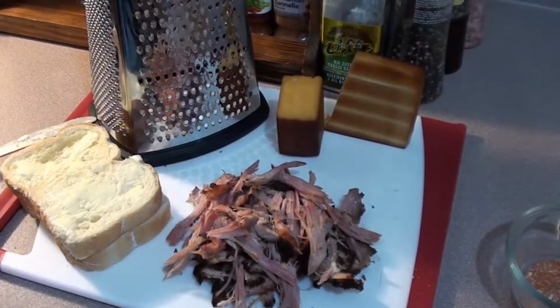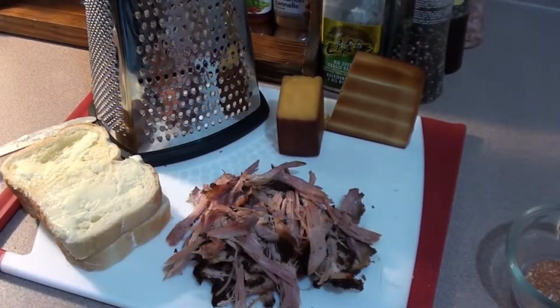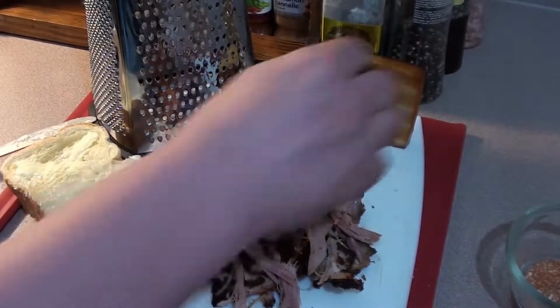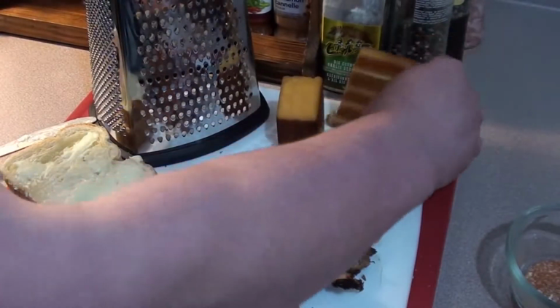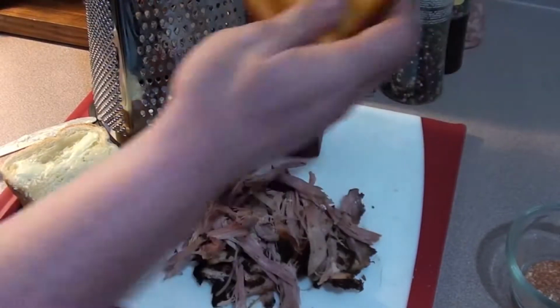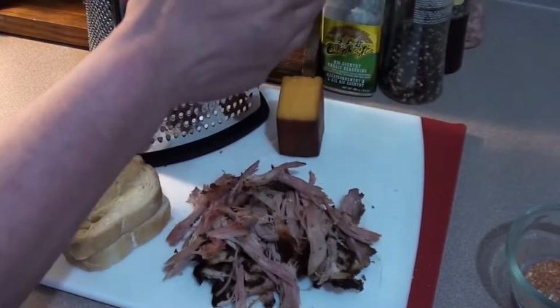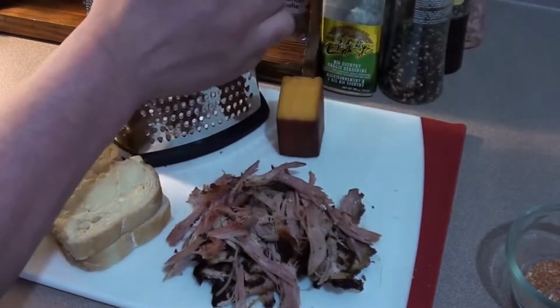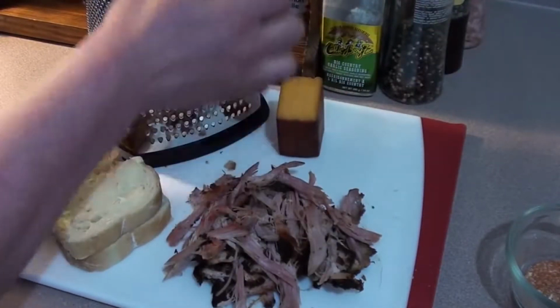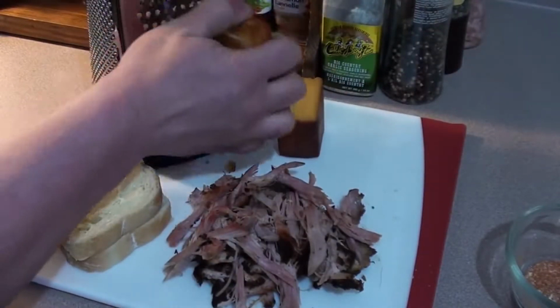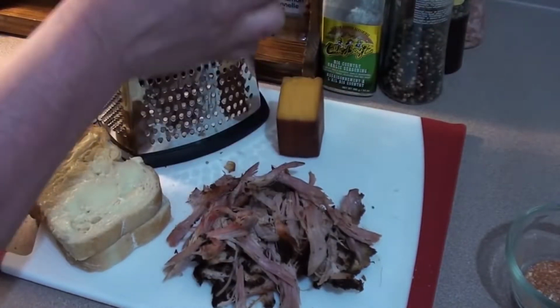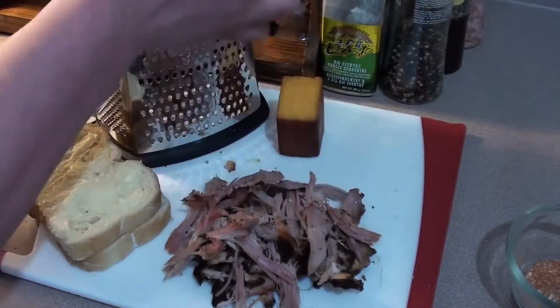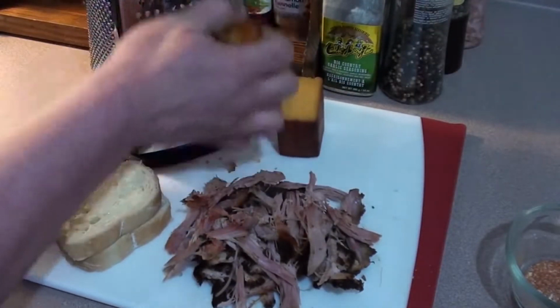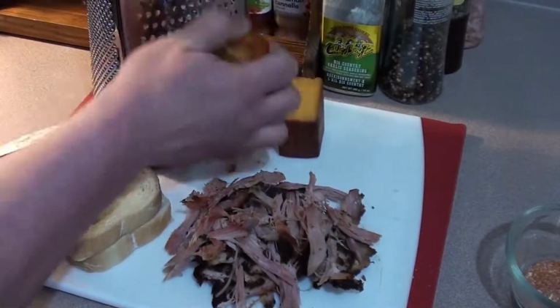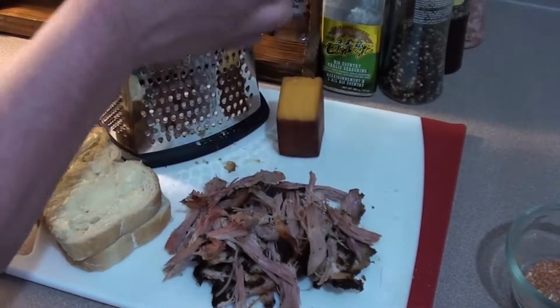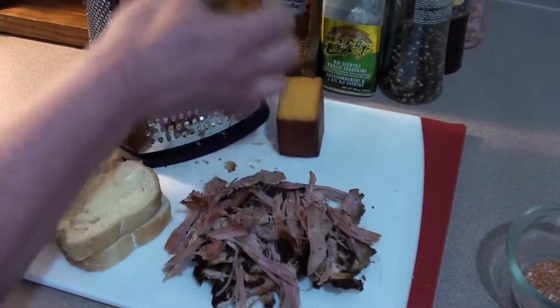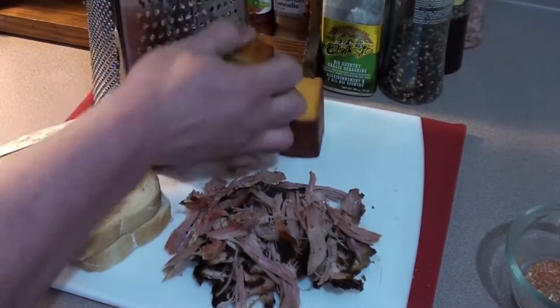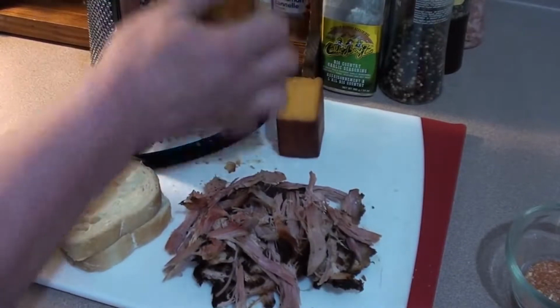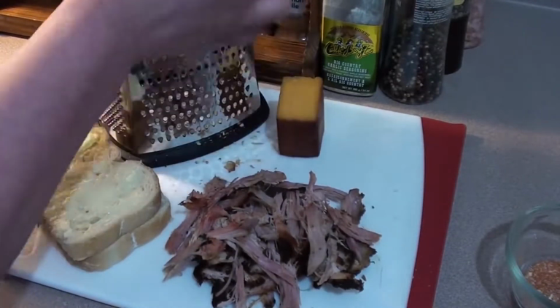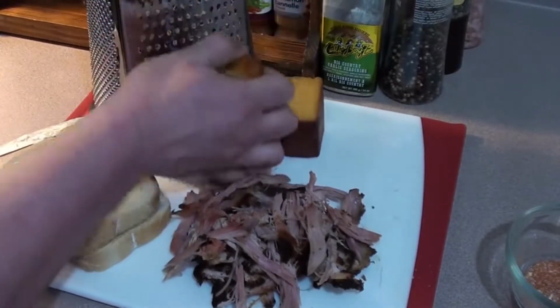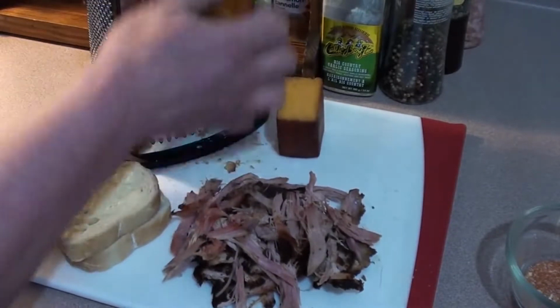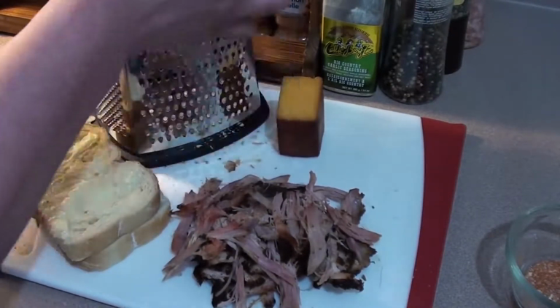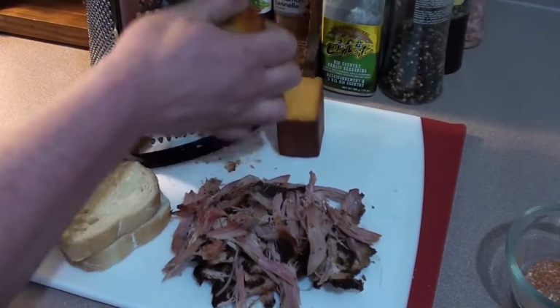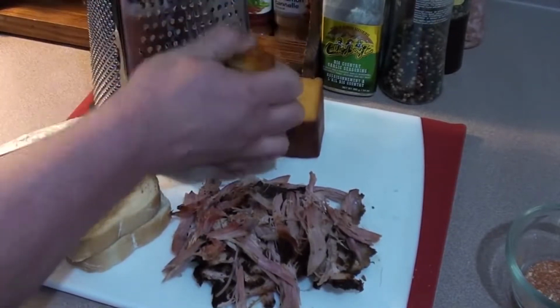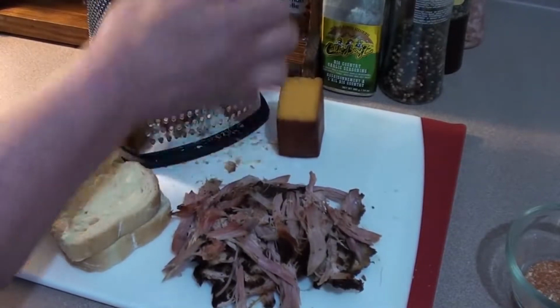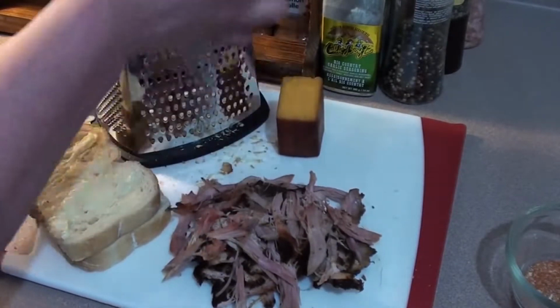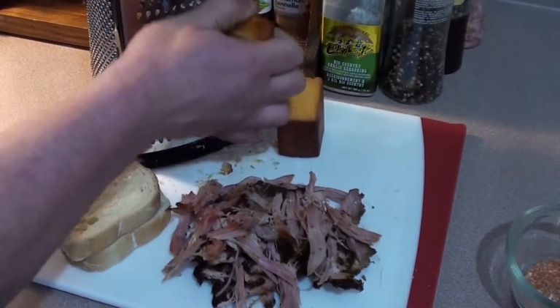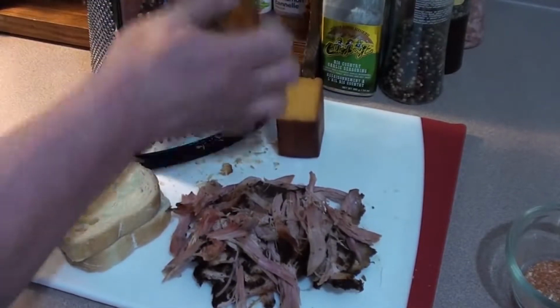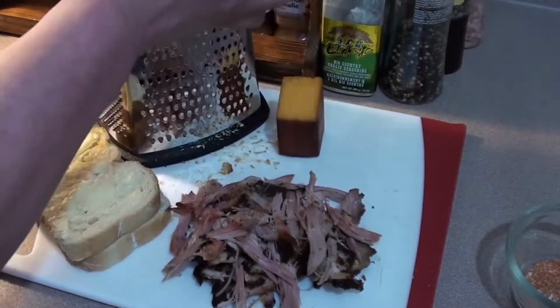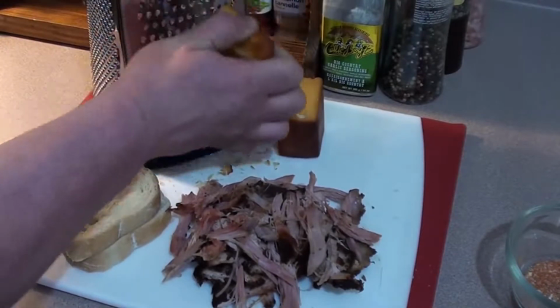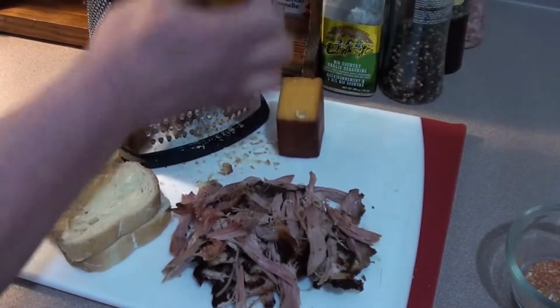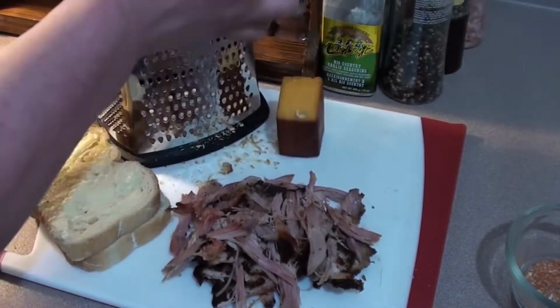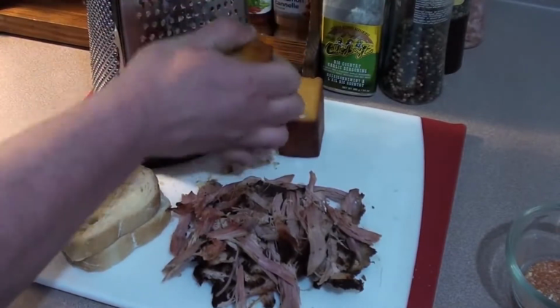Next, just start grating your cold smoked cheese, or any cheese you like. We're going to mix it up with some mozzarella and cheddar cheese on this pulled pork grilled cheese sandwich.